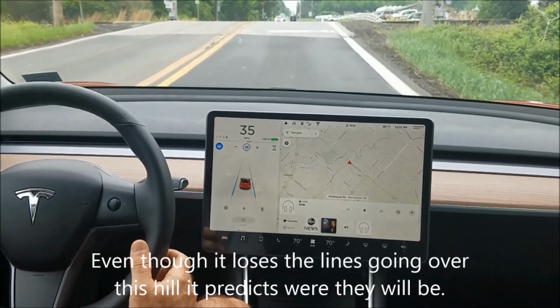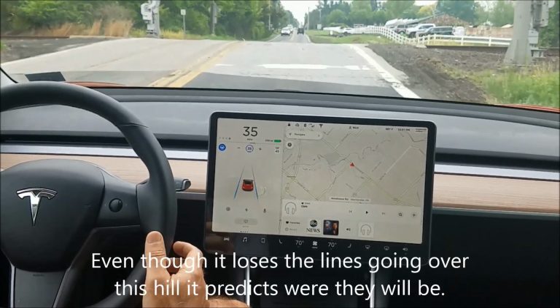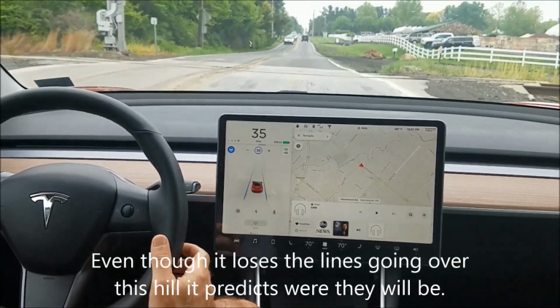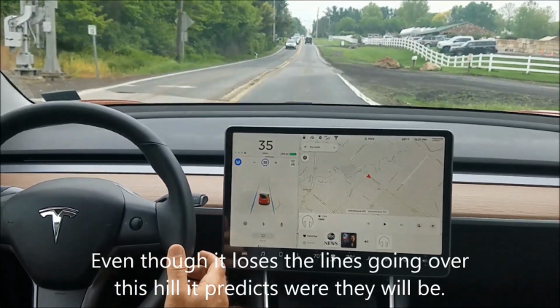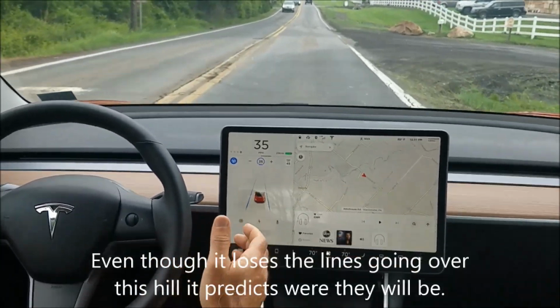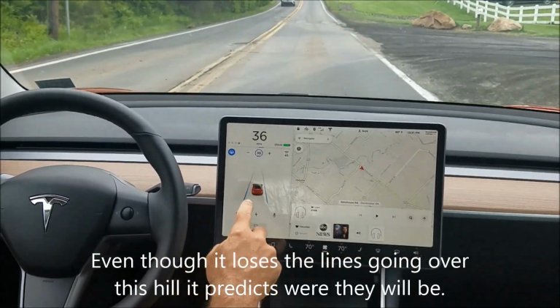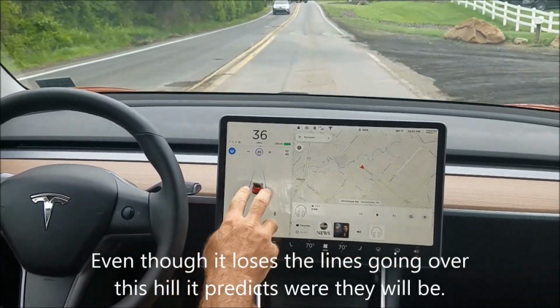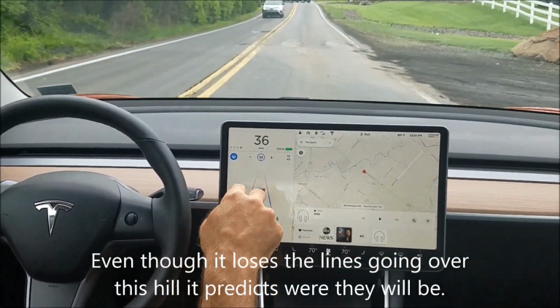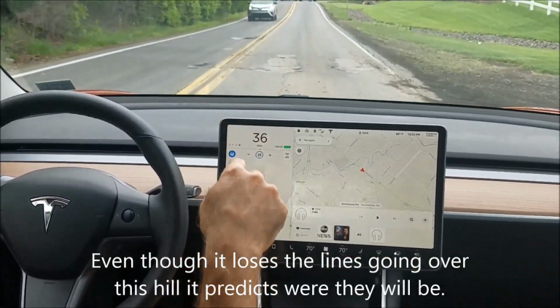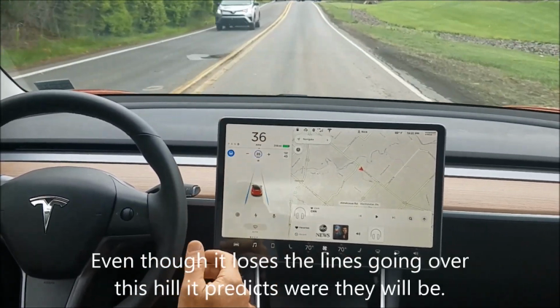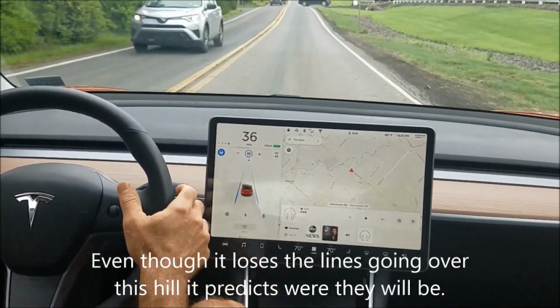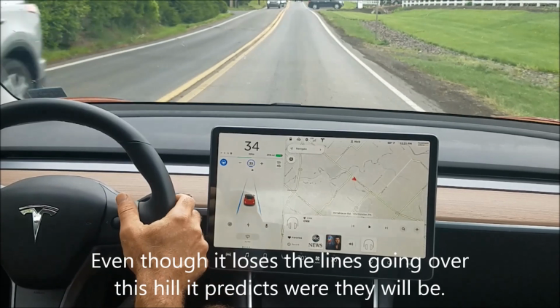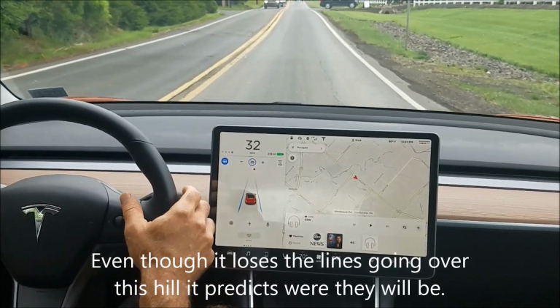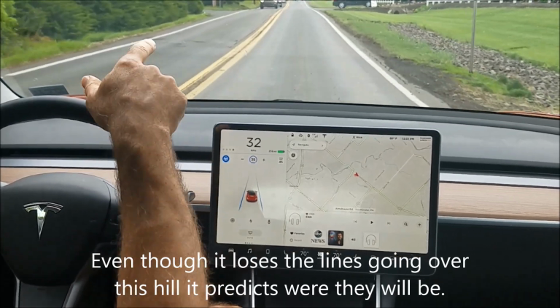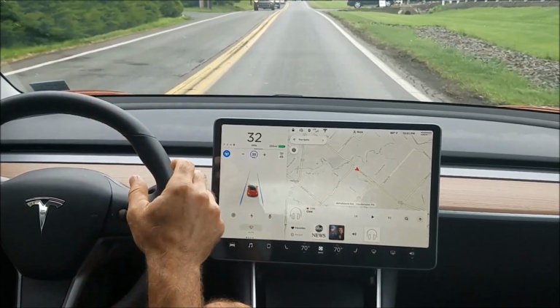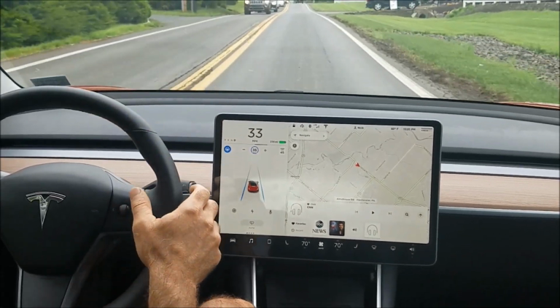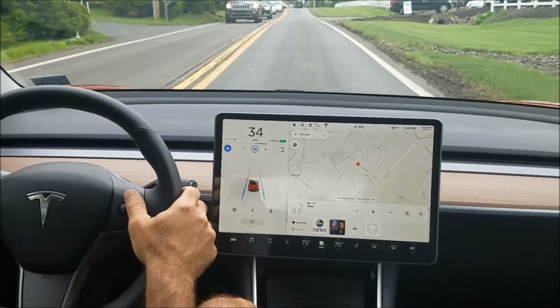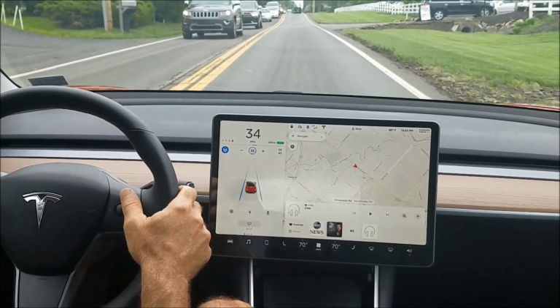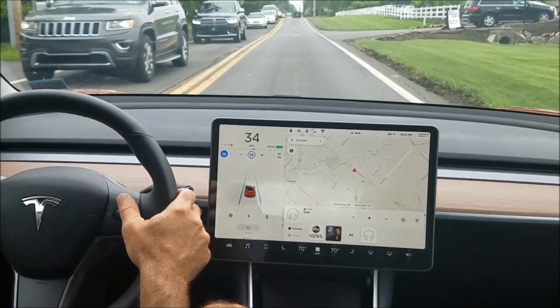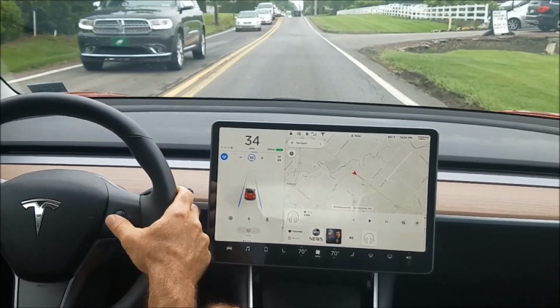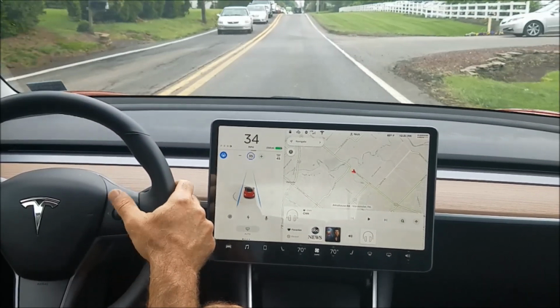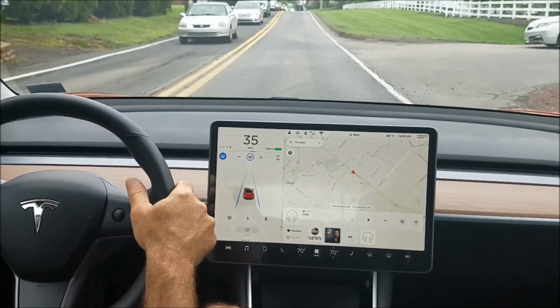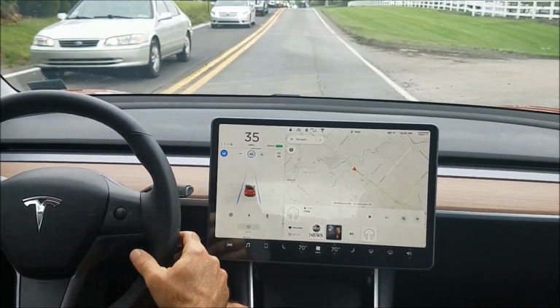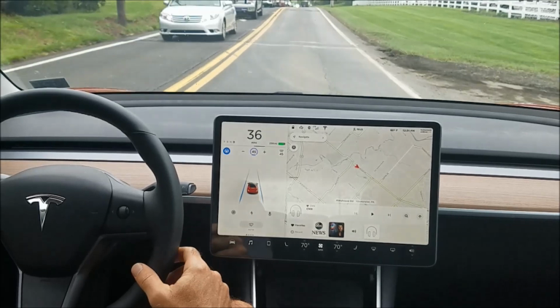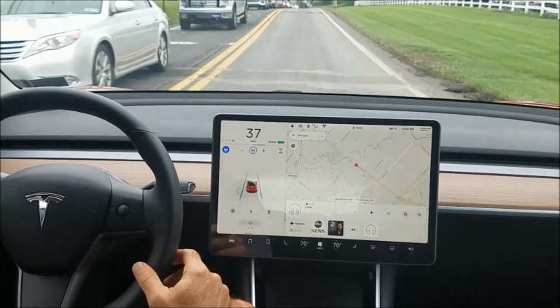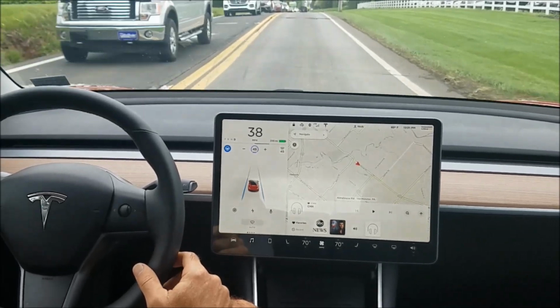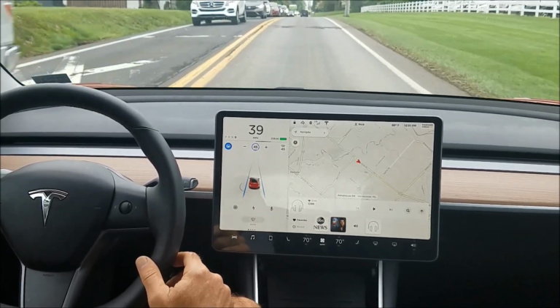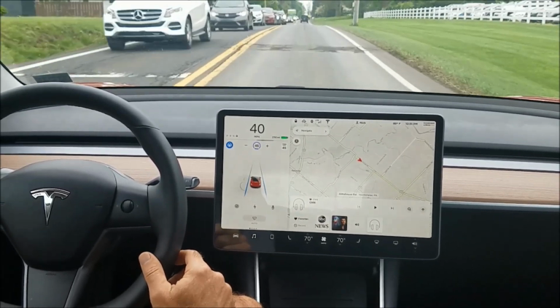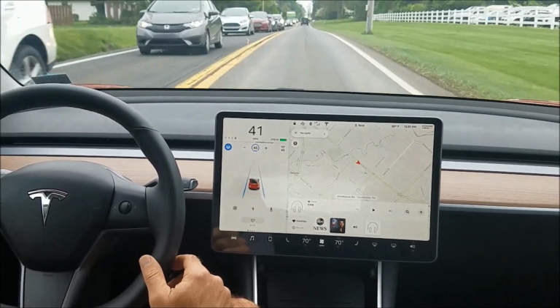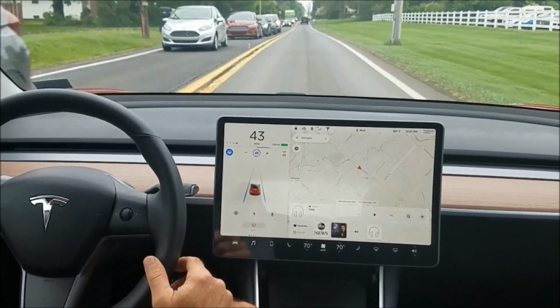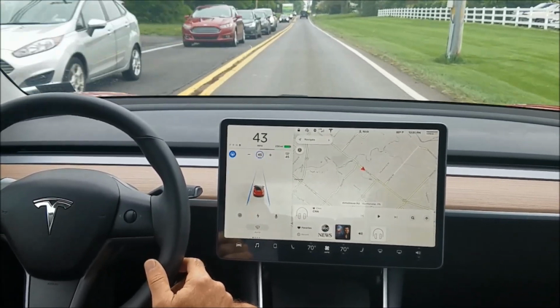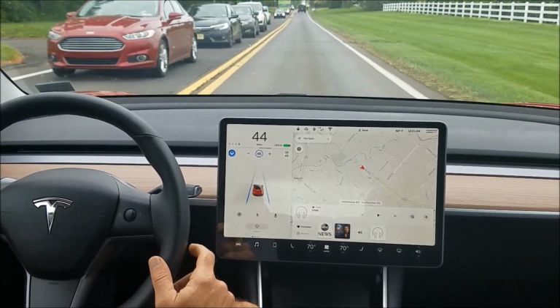Then we've got a little hill — keeps the lines going over that hill, that's really nice. A little break because that car jumped in front of us. Now I can speed it up a little bit. But I just wanted to show you those curves.